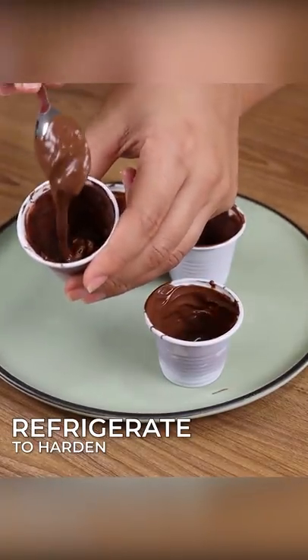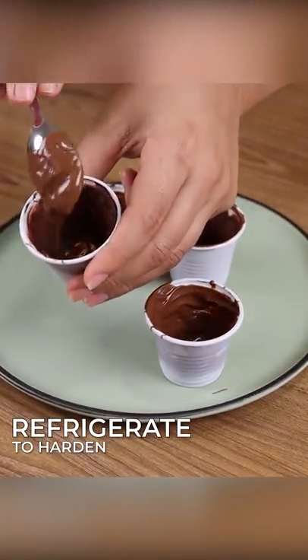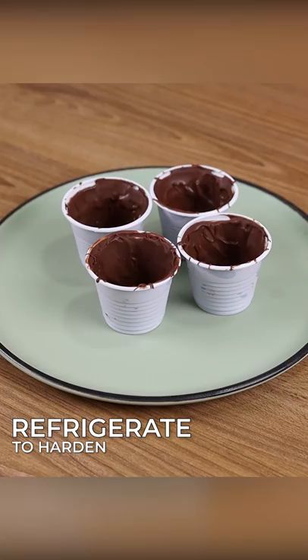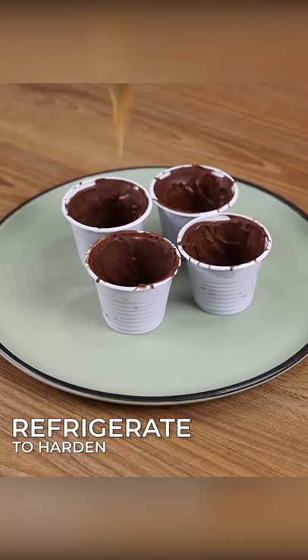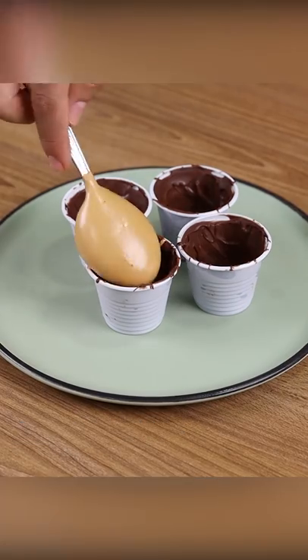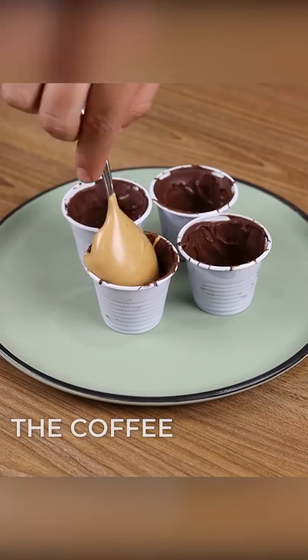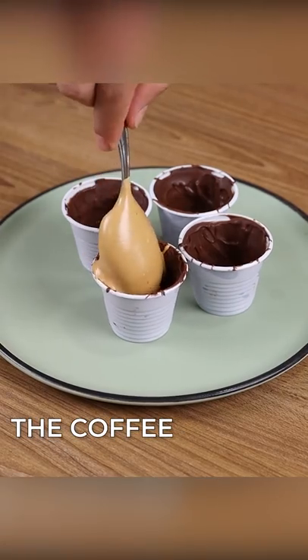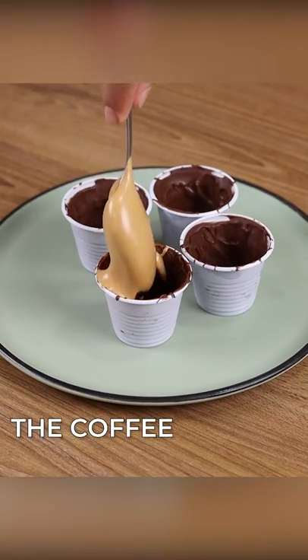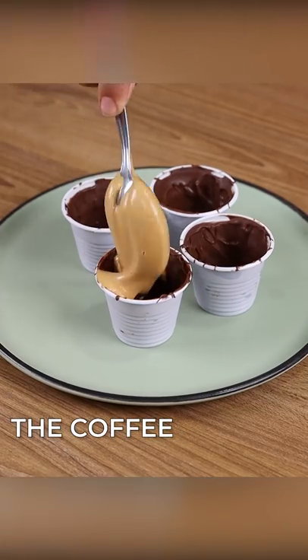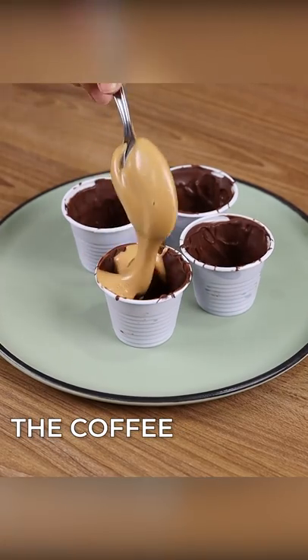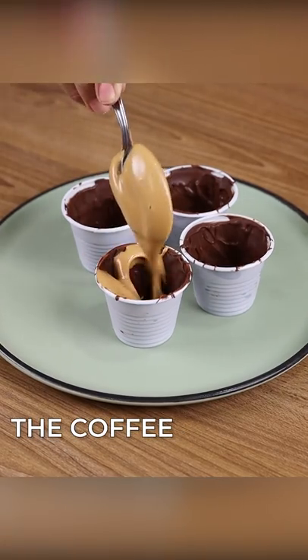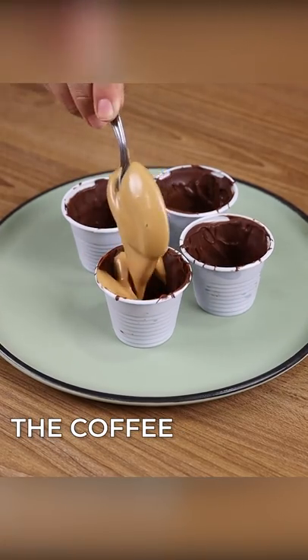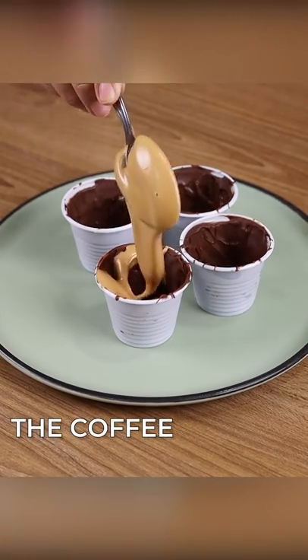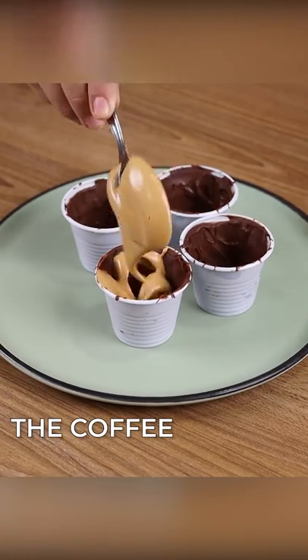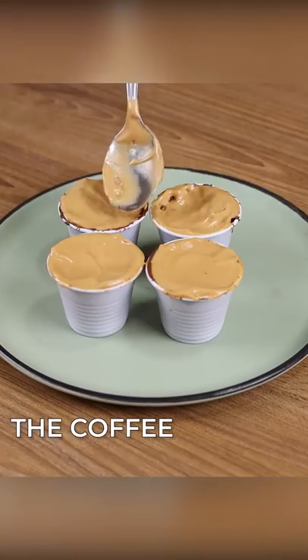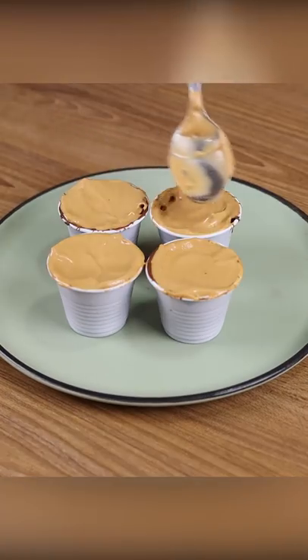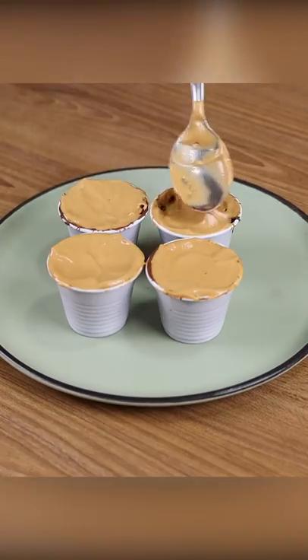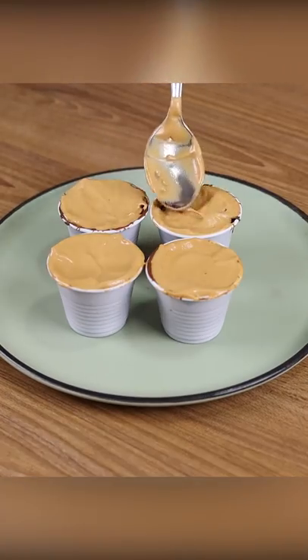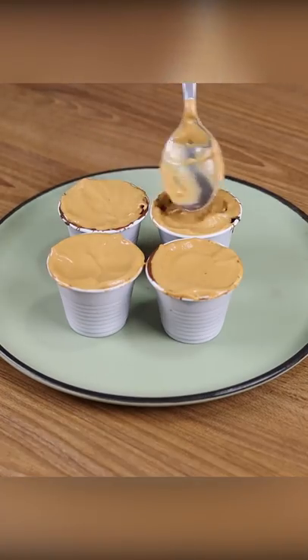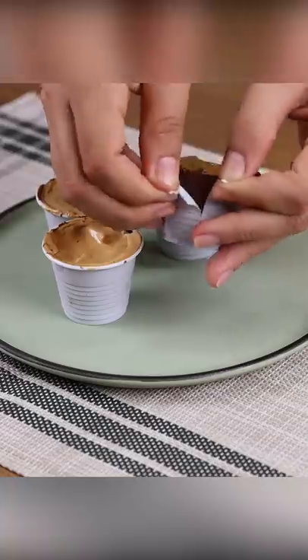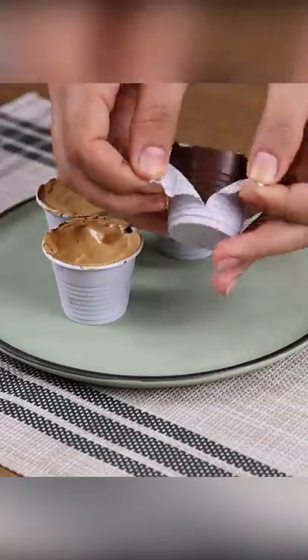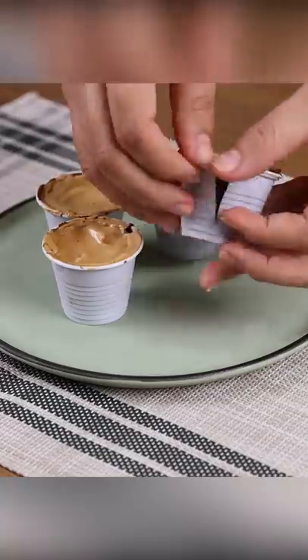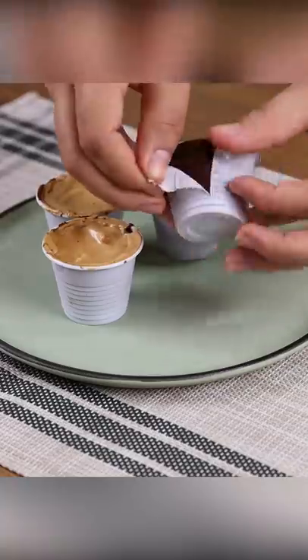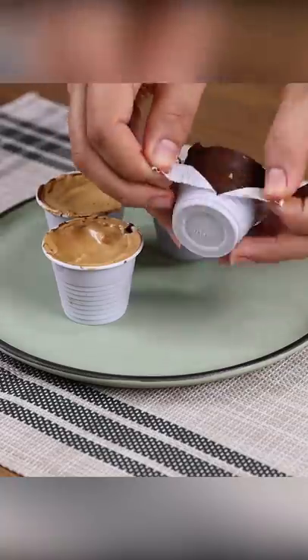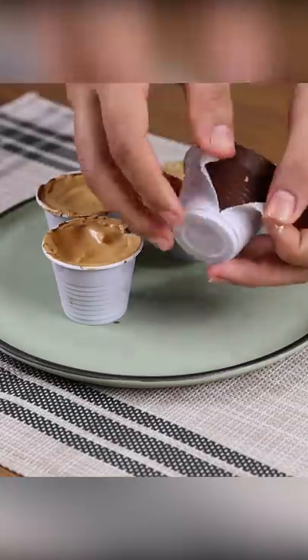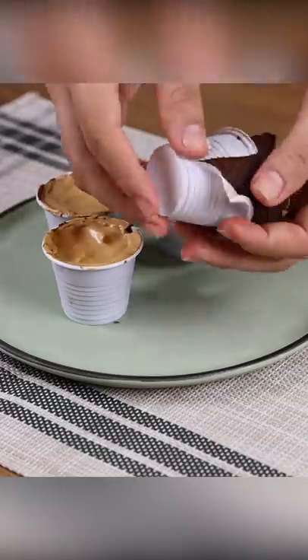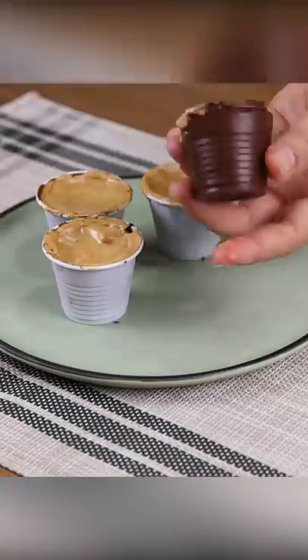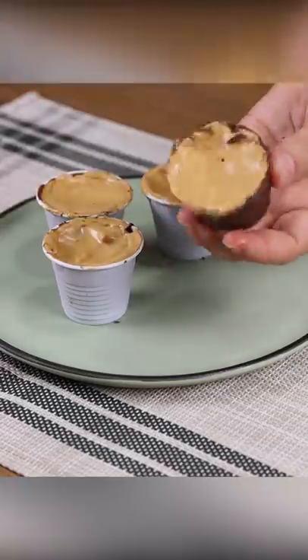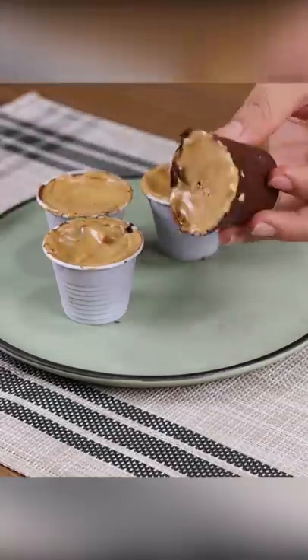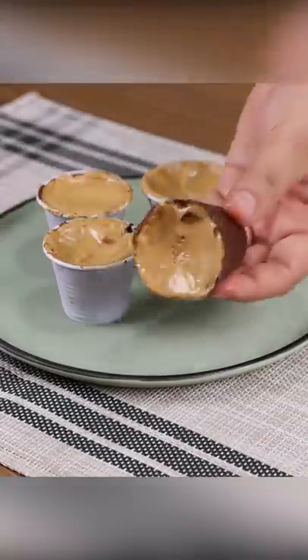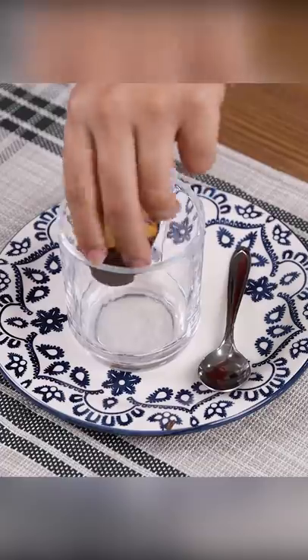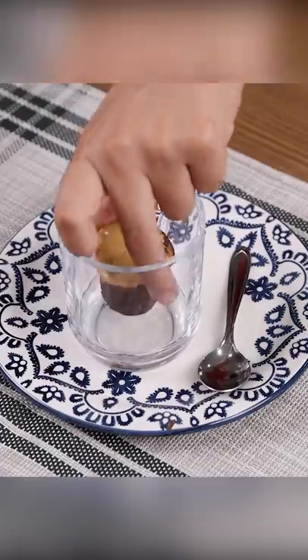Then pour the coffee into the cups and our coffee recipe is ready. Look how delicious it is — now all you have to do is take a cup and enjoy.